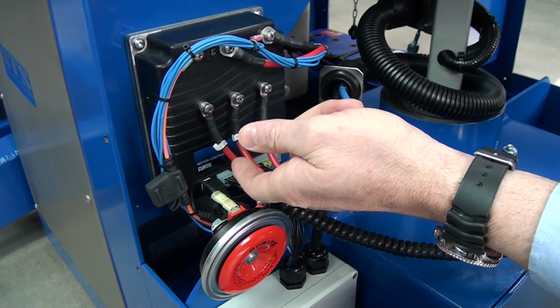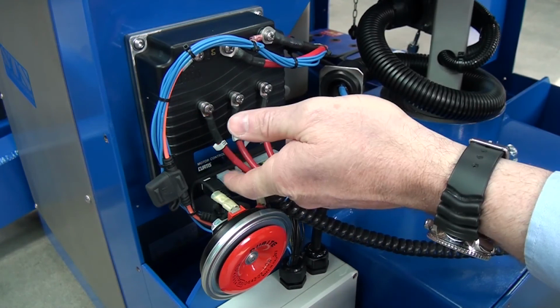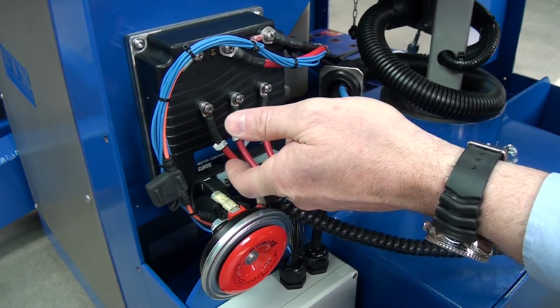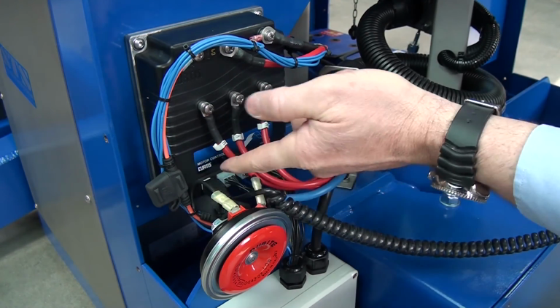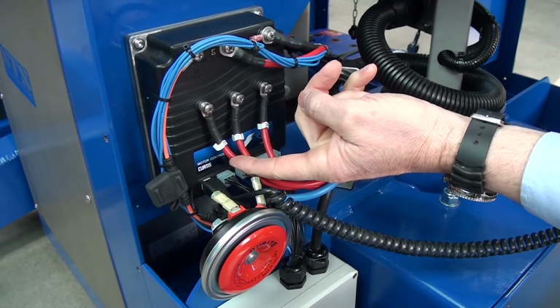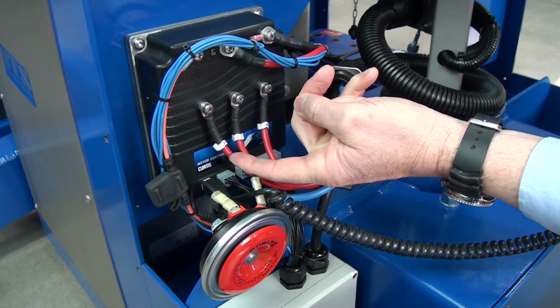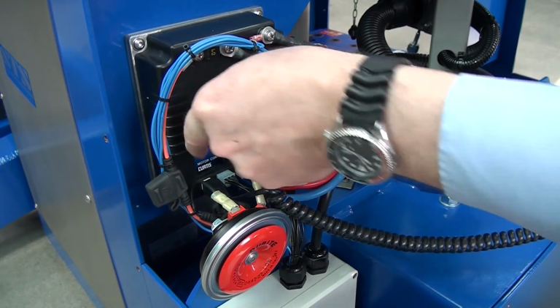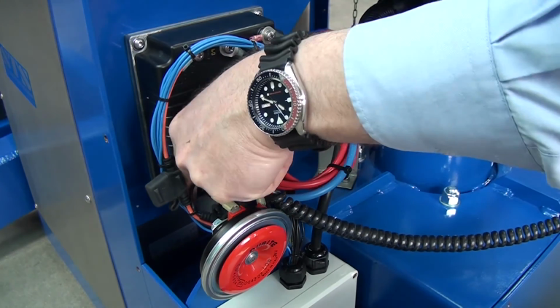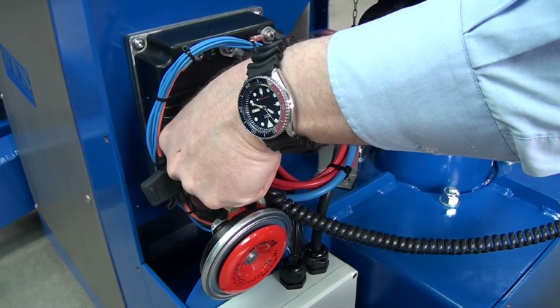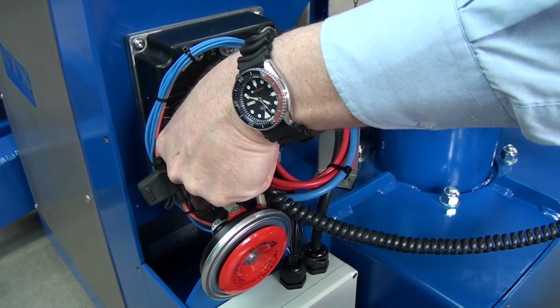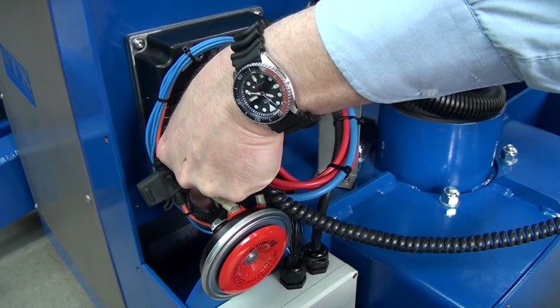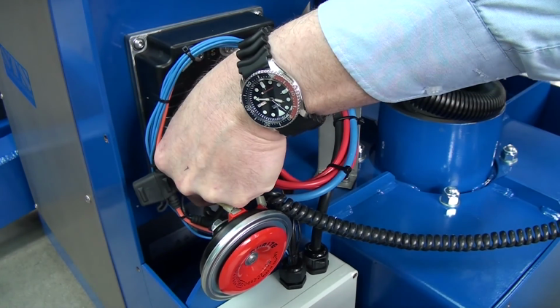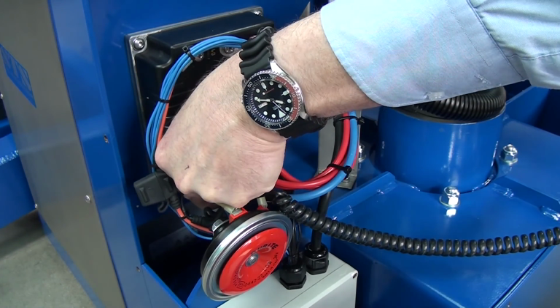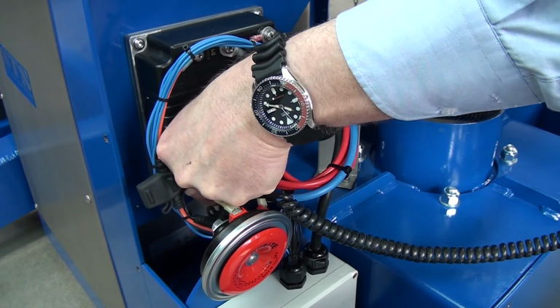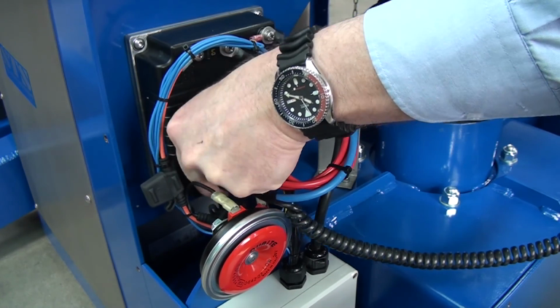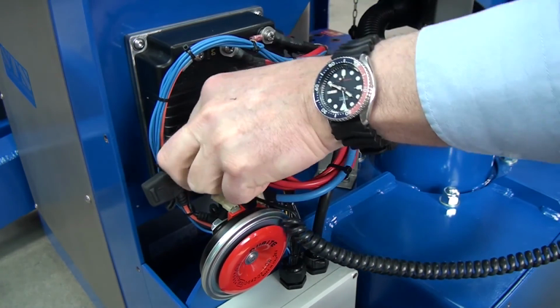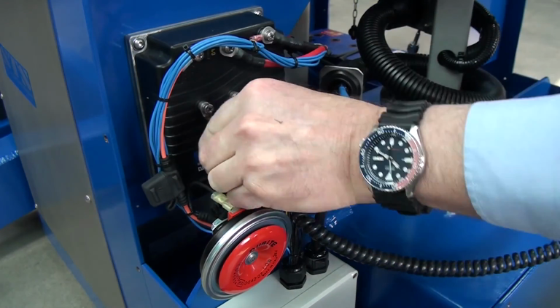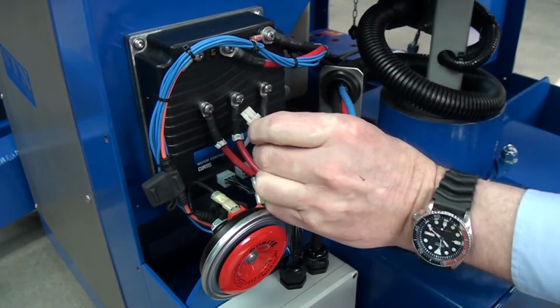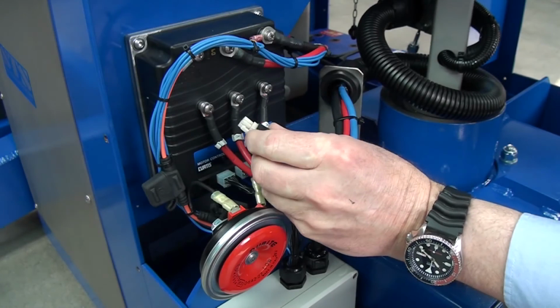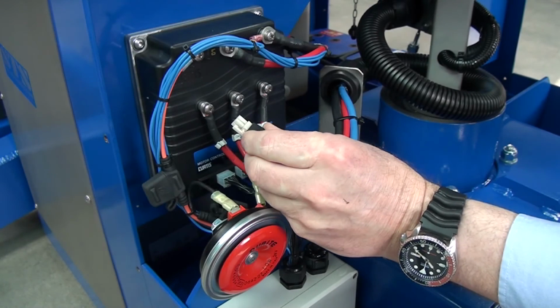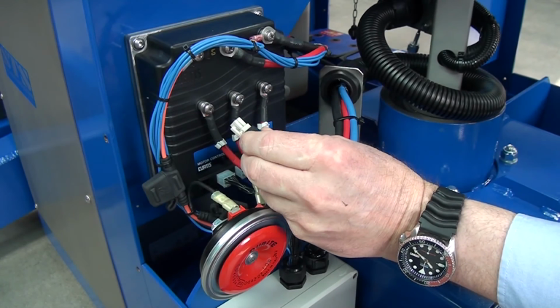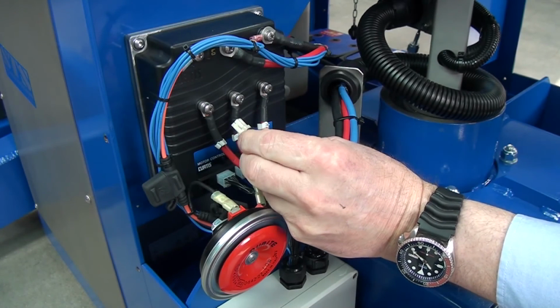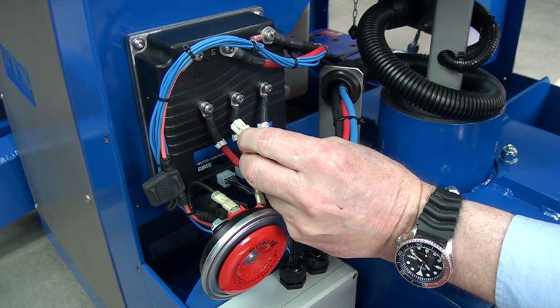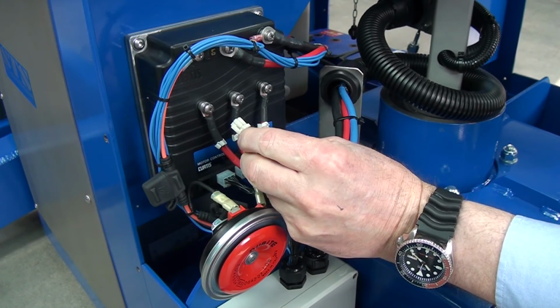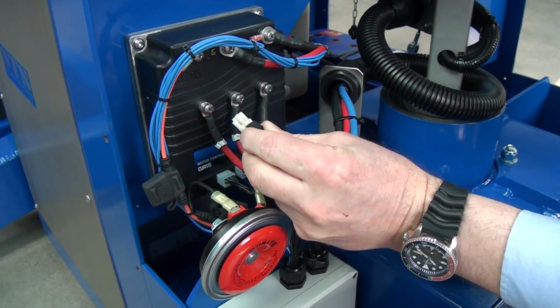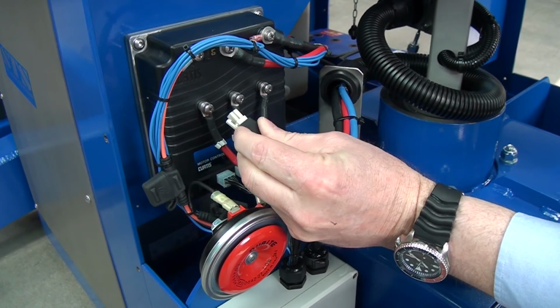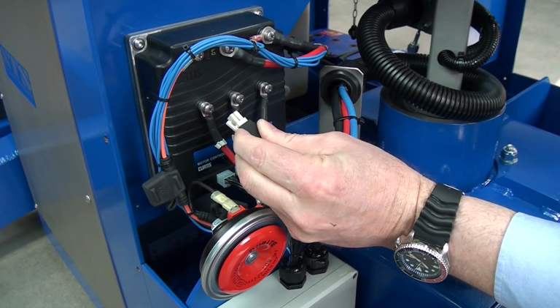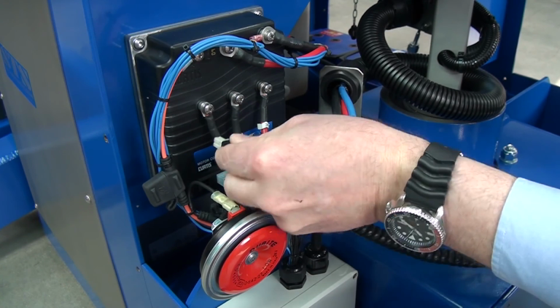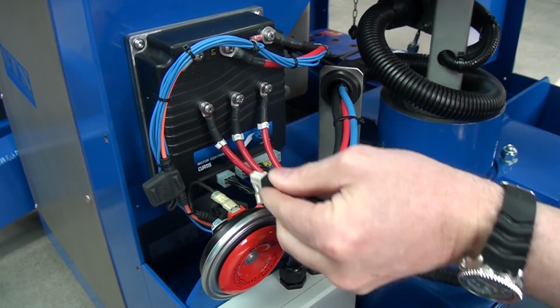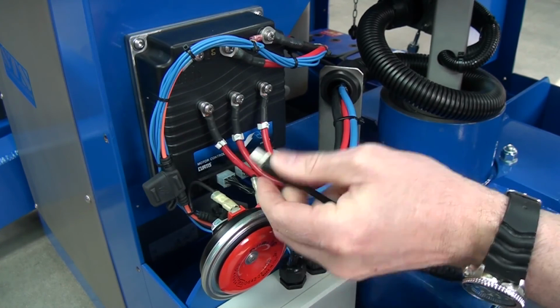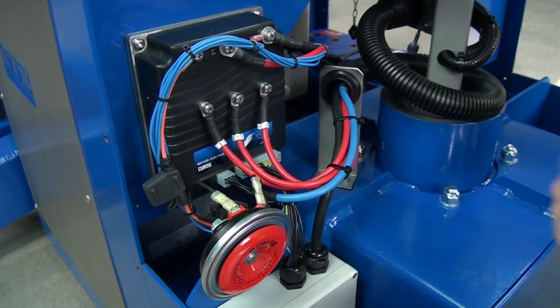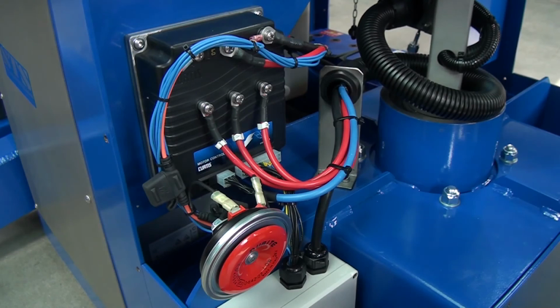We need to put your finger underneath the plug just to lift that little plastic tab up to release it. Basically you're just pressing on that little tab to release the plug, and then just pull it out nice and cleanly.